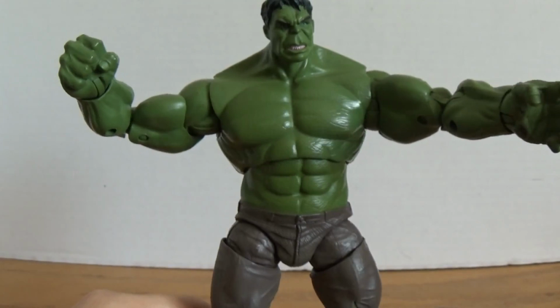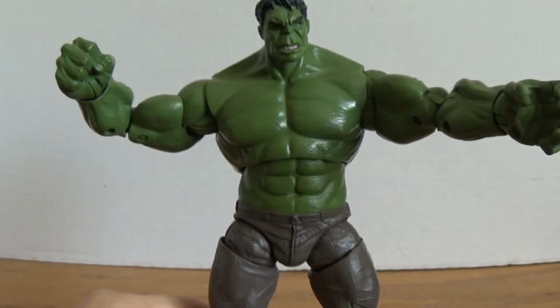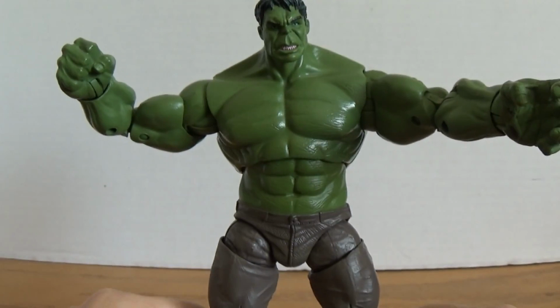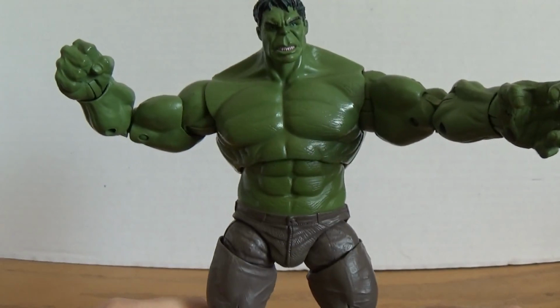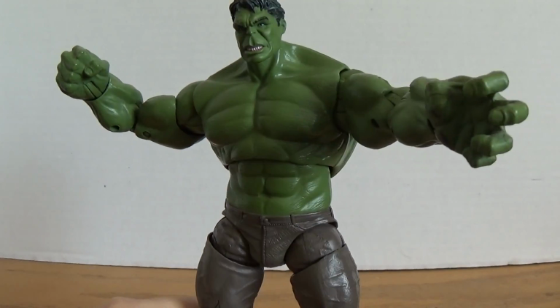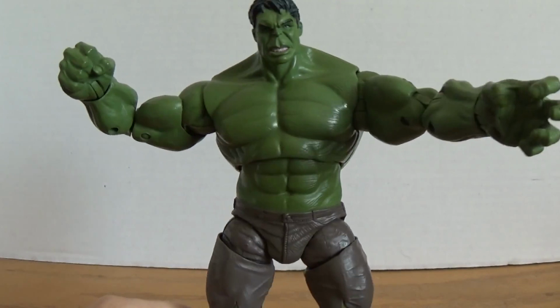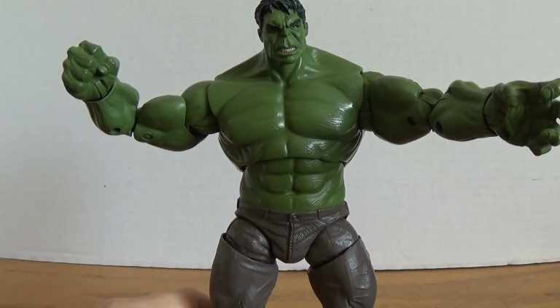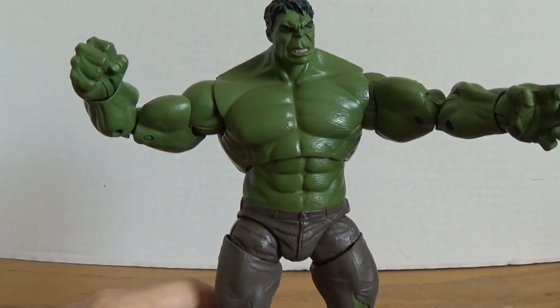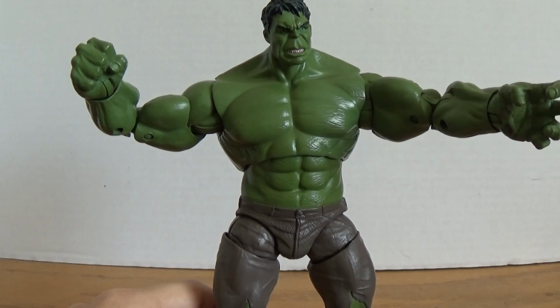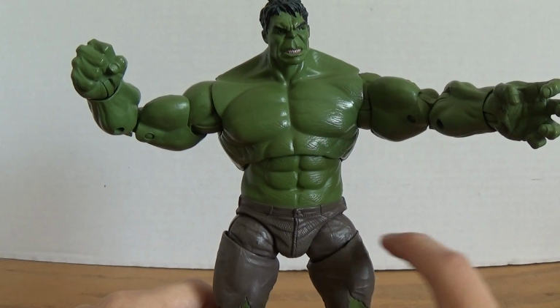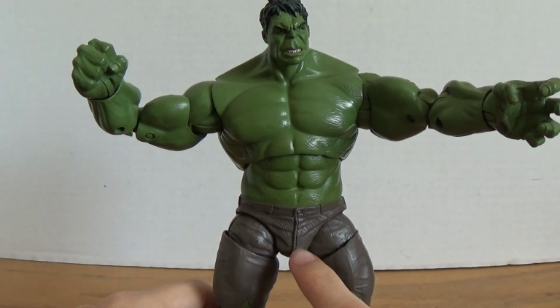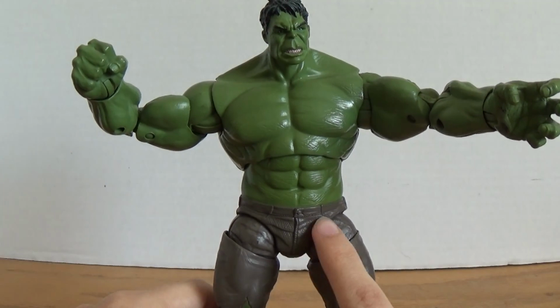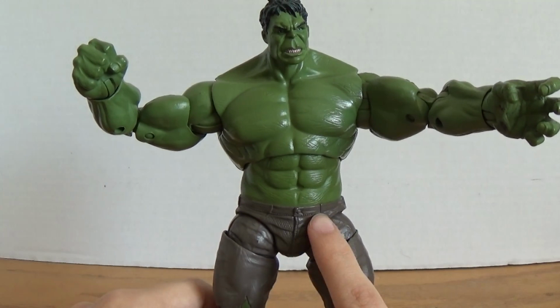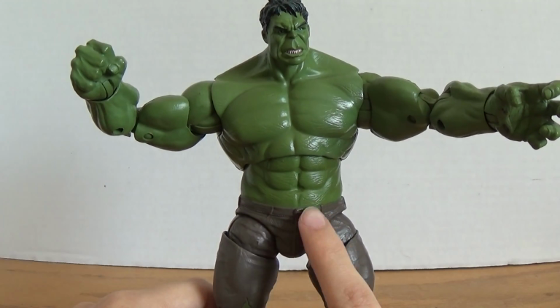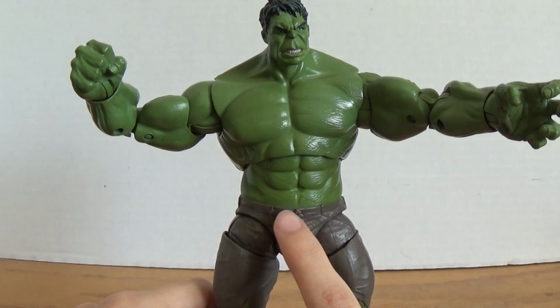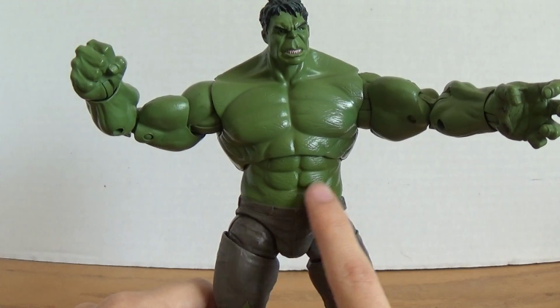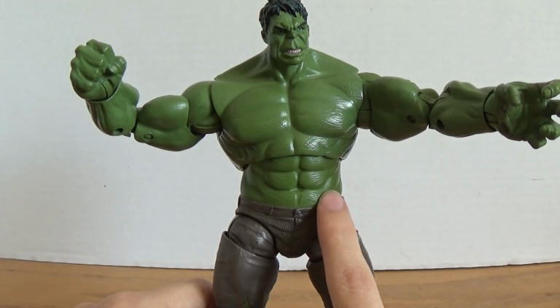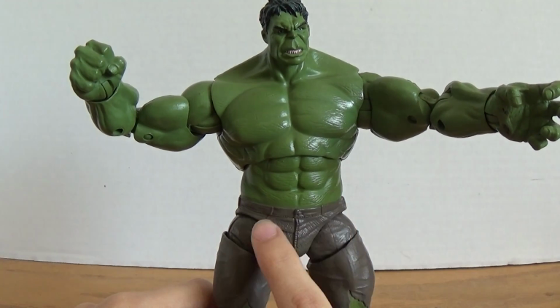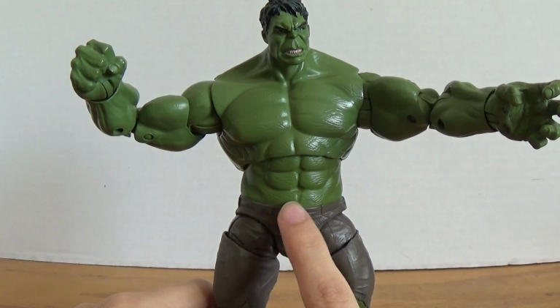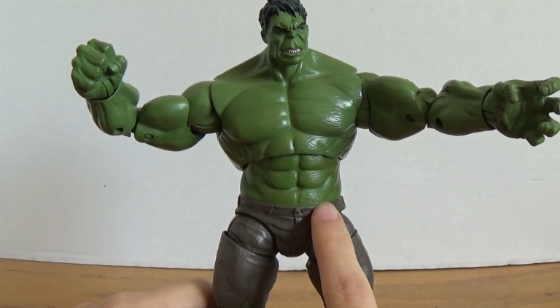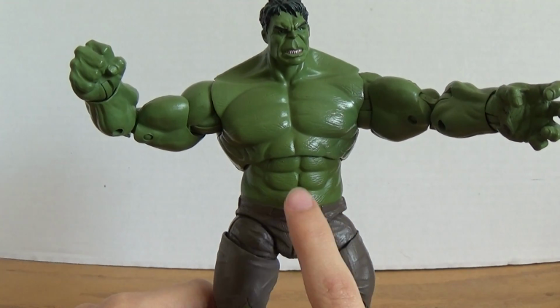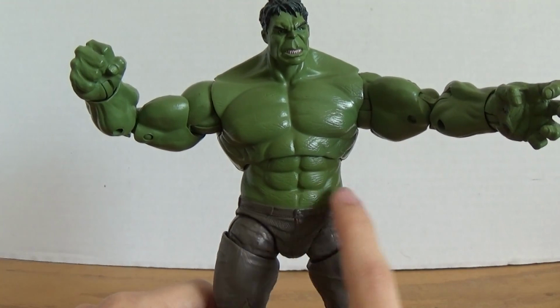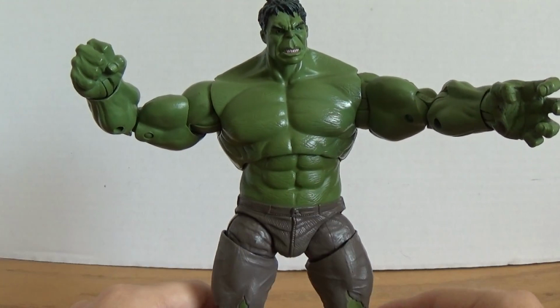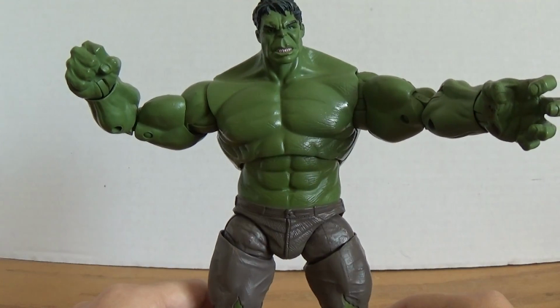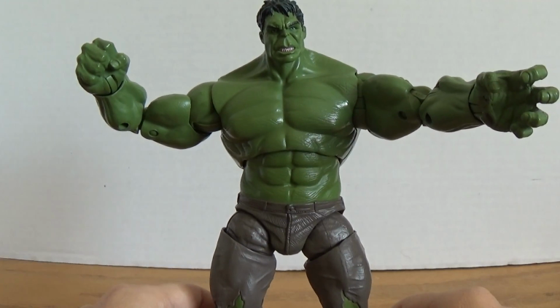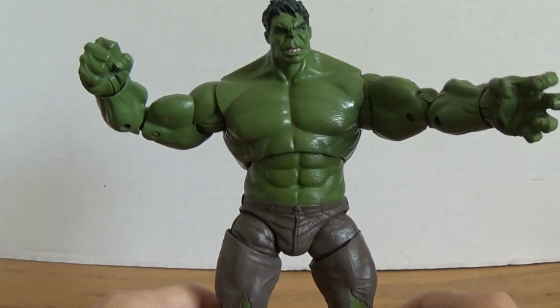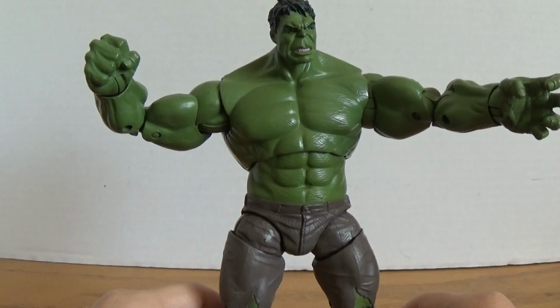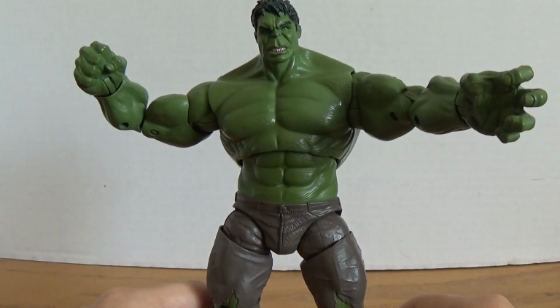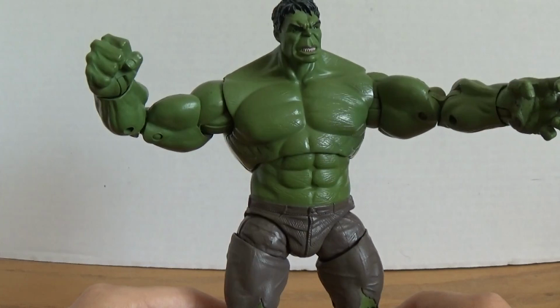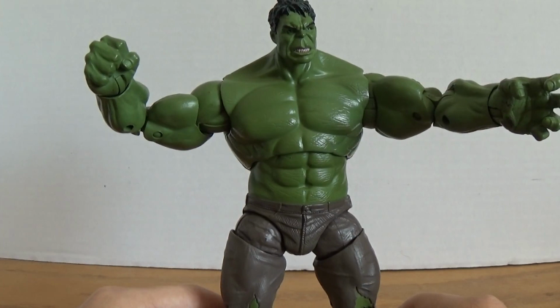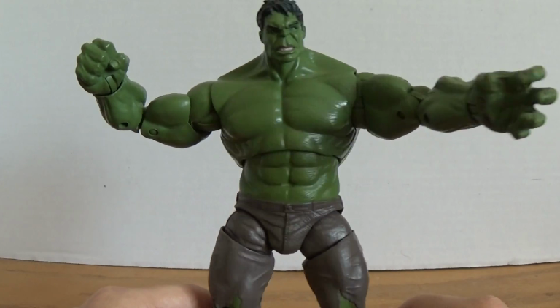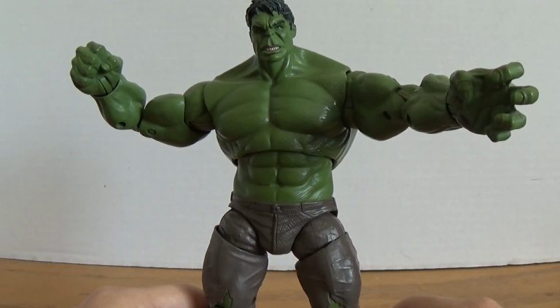There's nothing bad to say about this figure except for a little bit of waist swivel right here. Overall, it is an amazing figure.